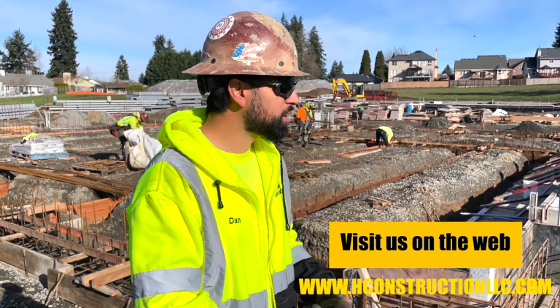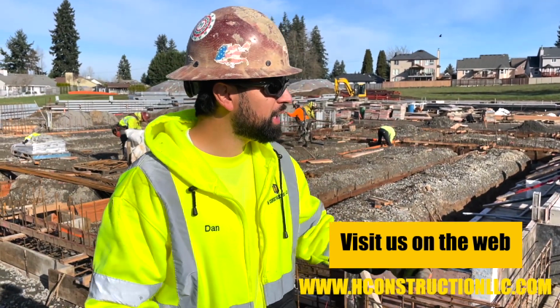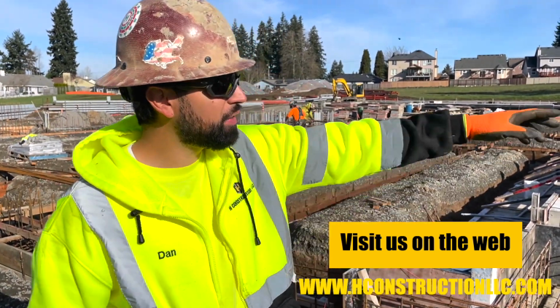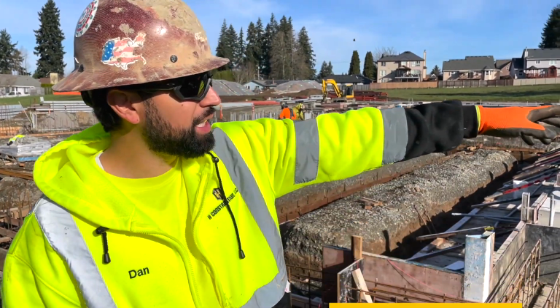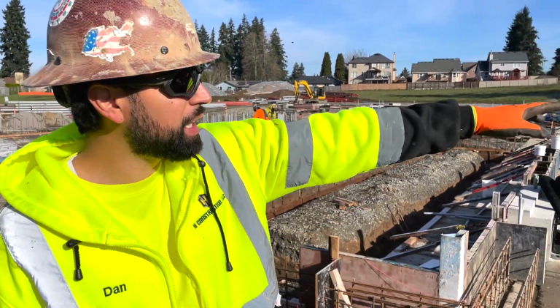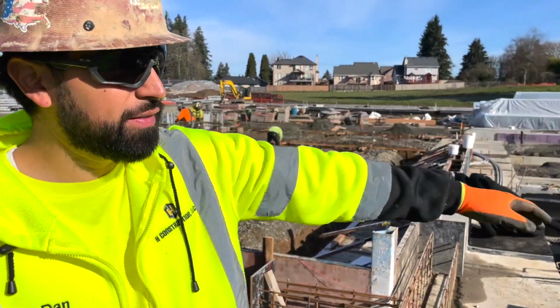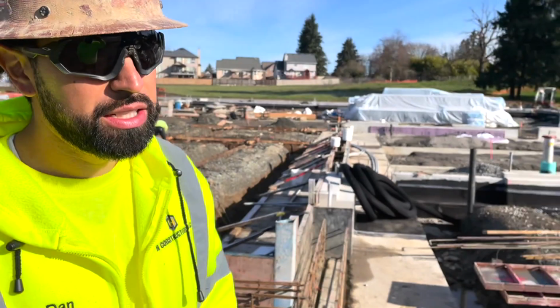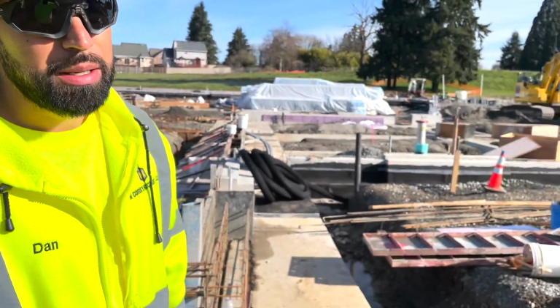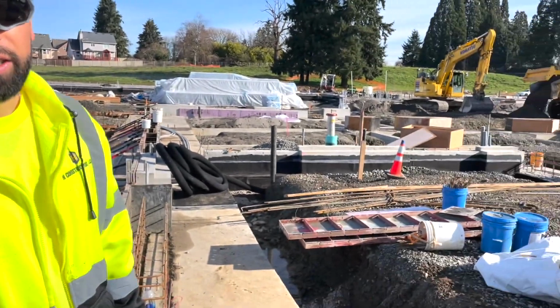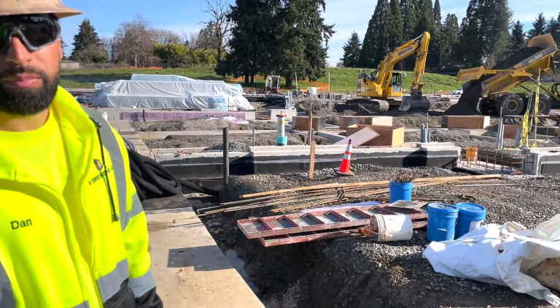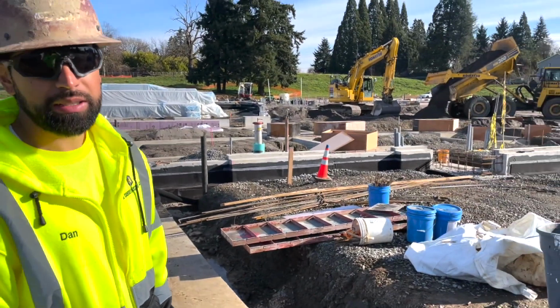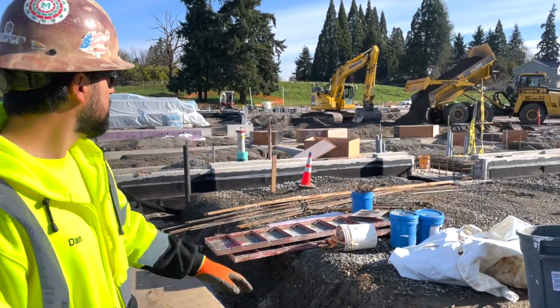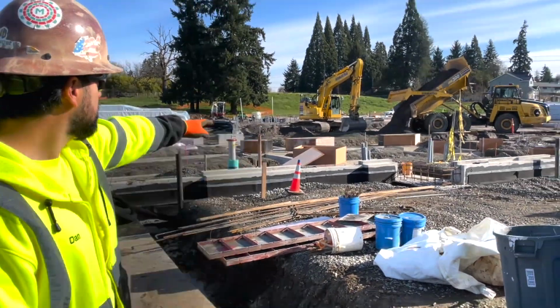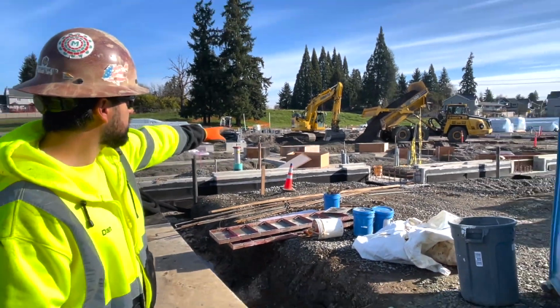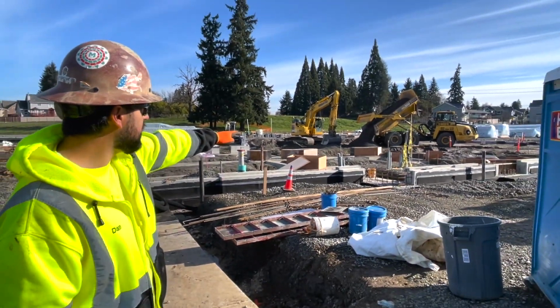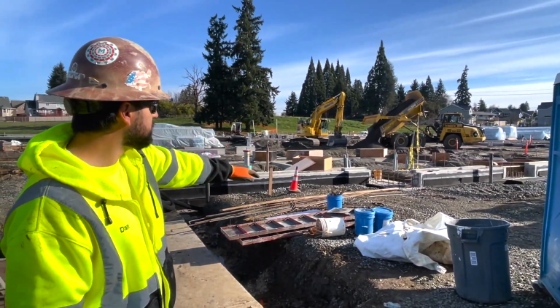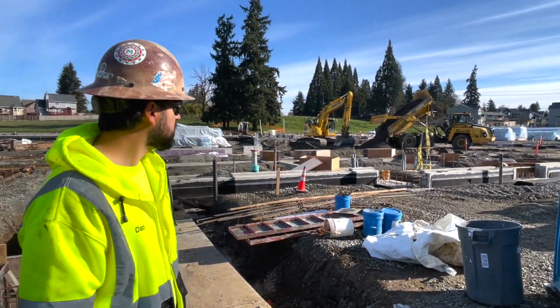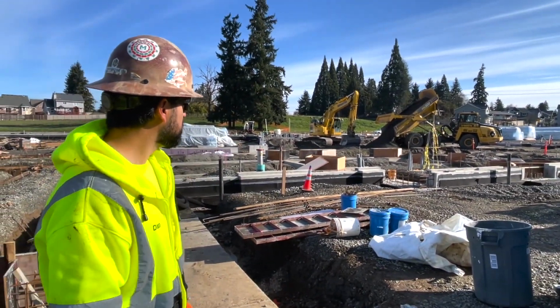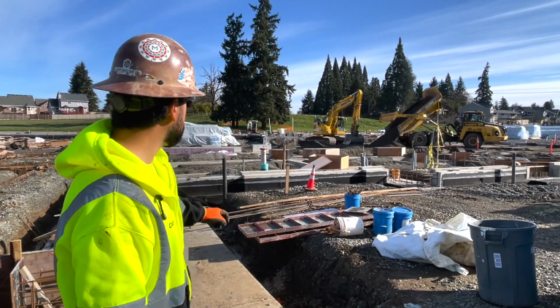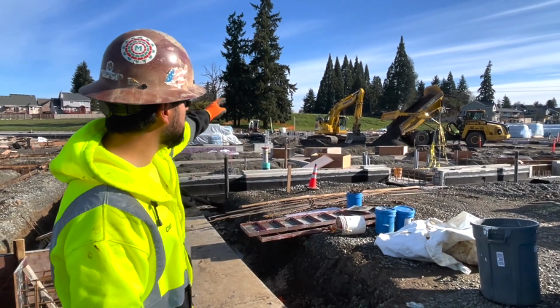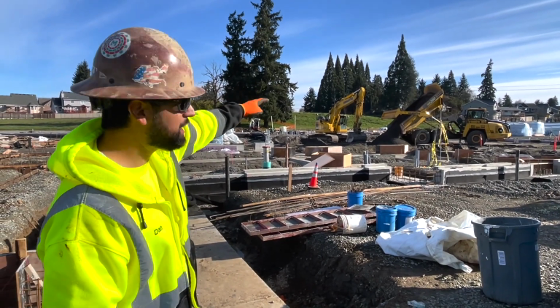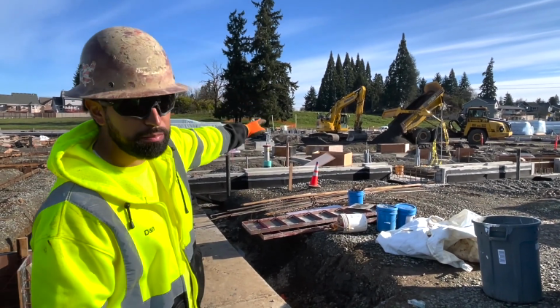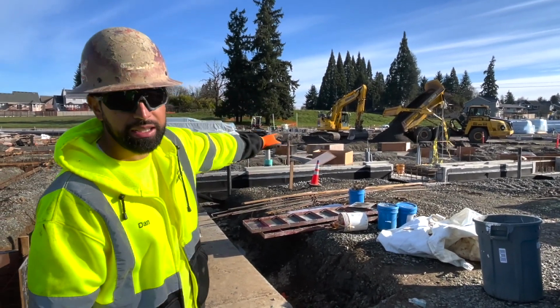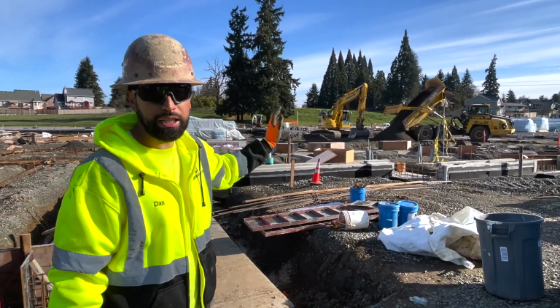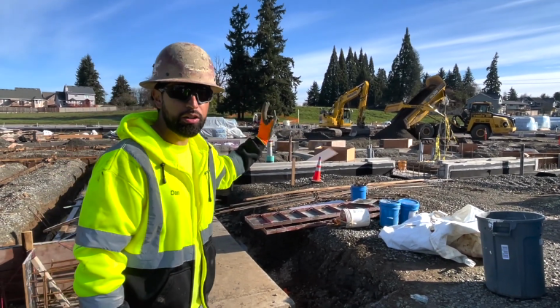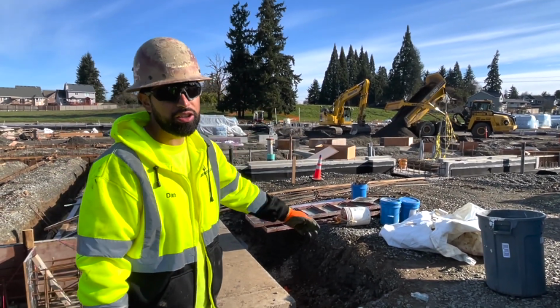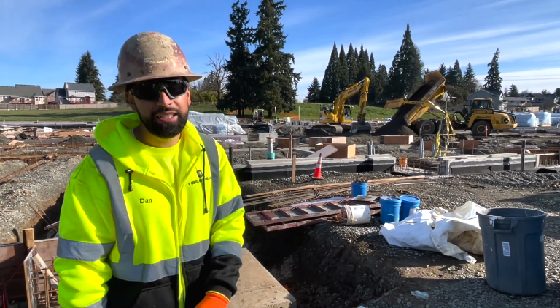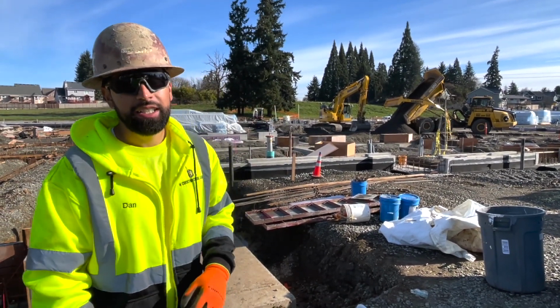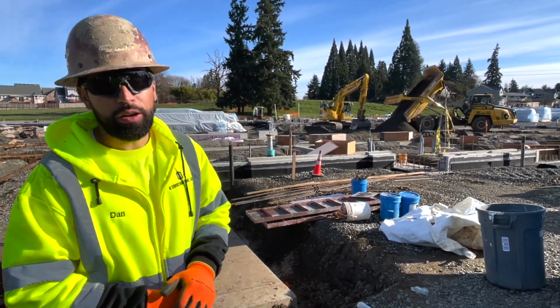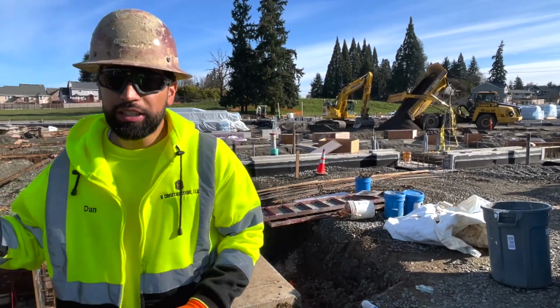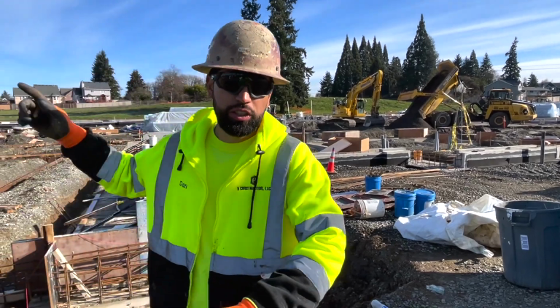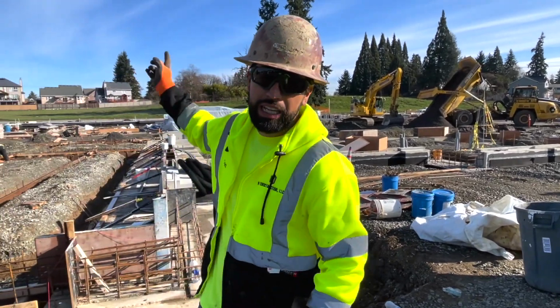You can see here we've got the excavators back-filling the sector D area. They've got C and B ready to go, working on D, so after this we'll jump back to A and start on all the slab work.